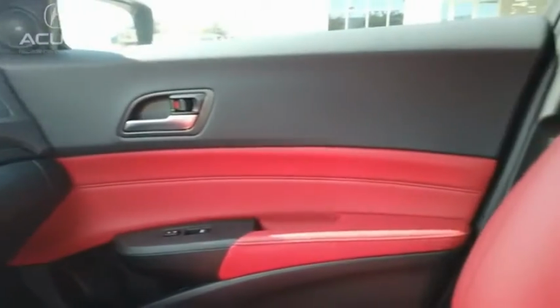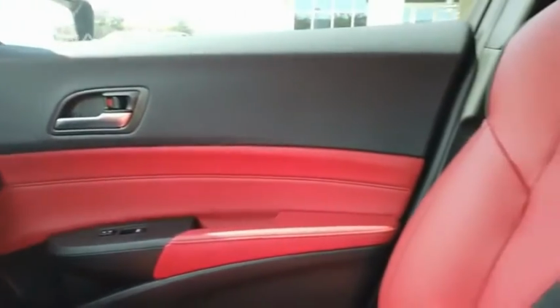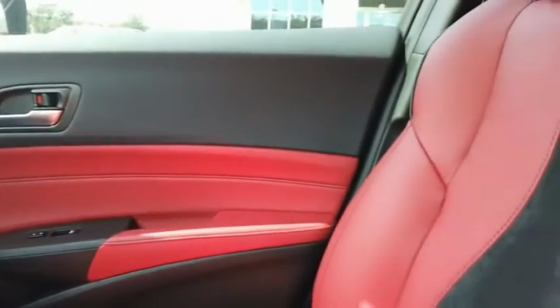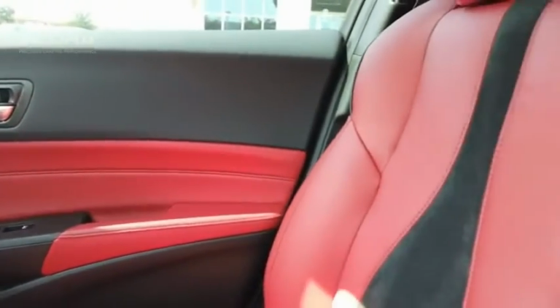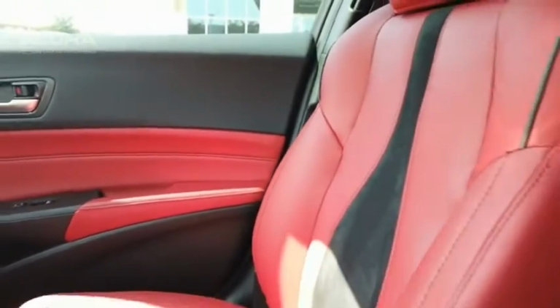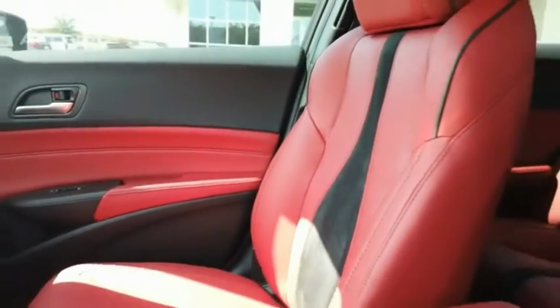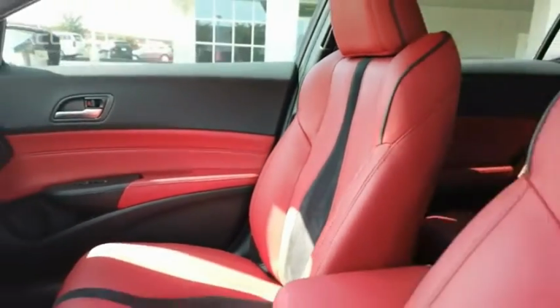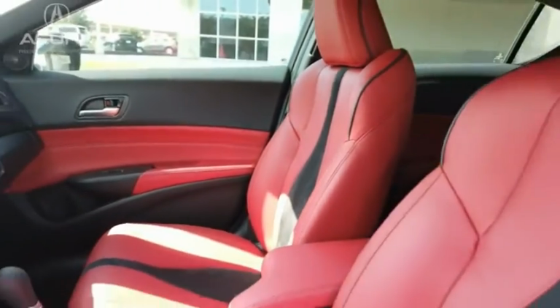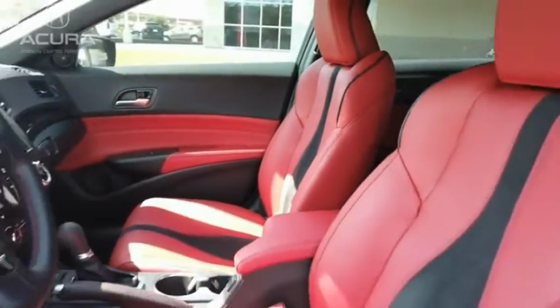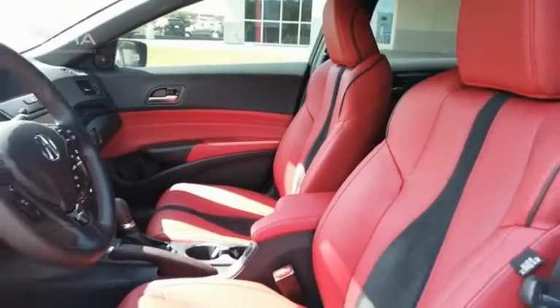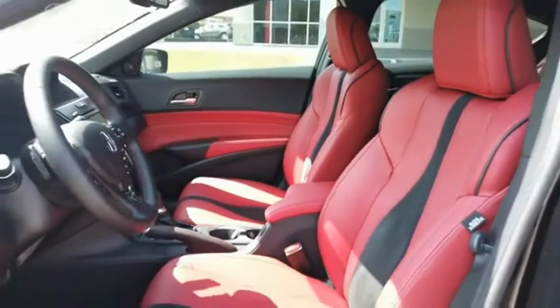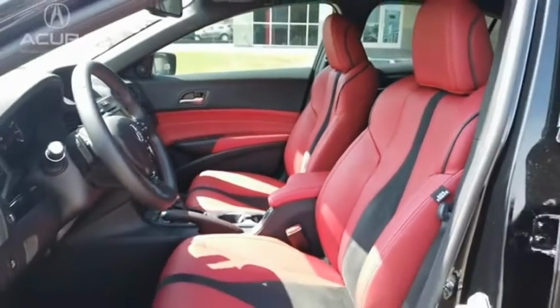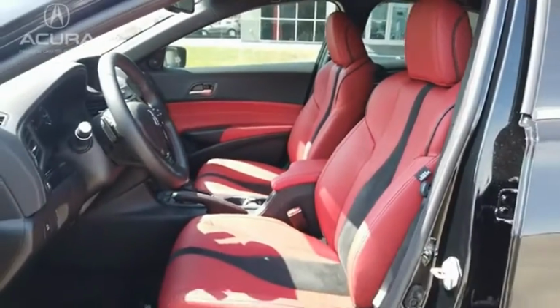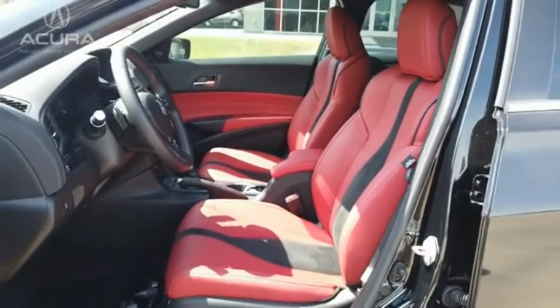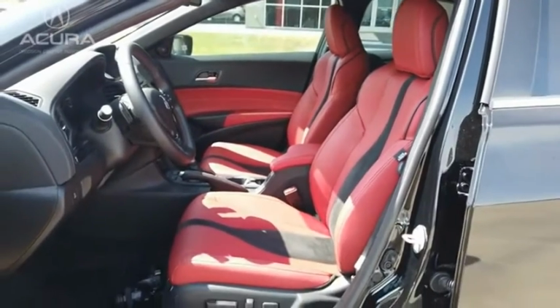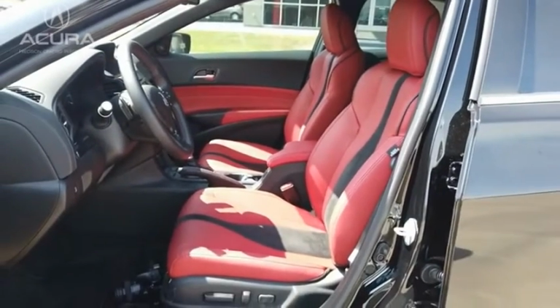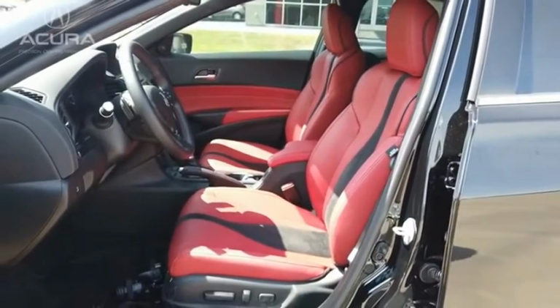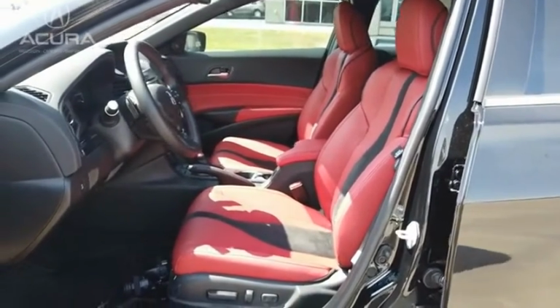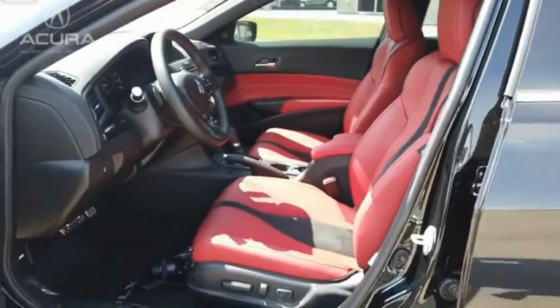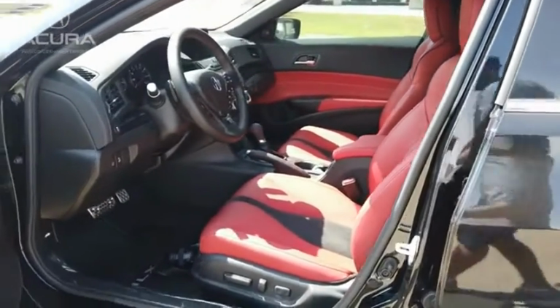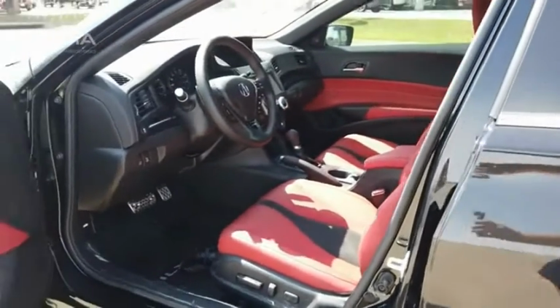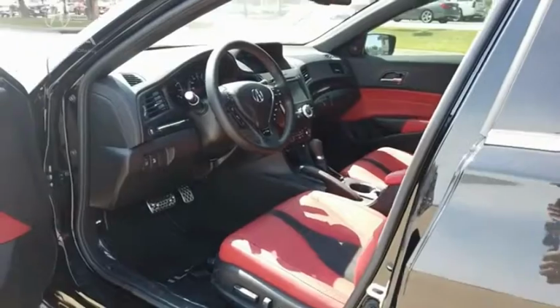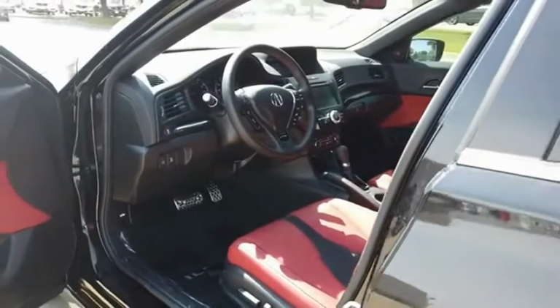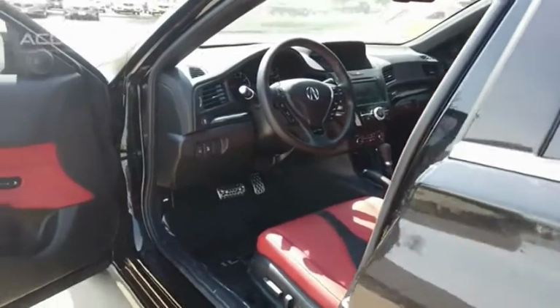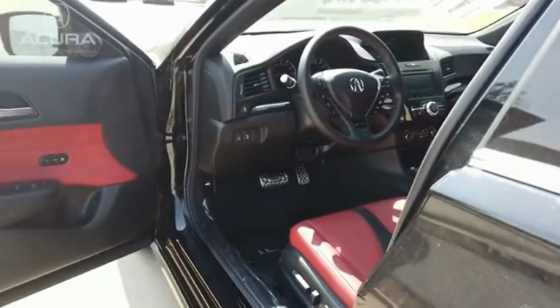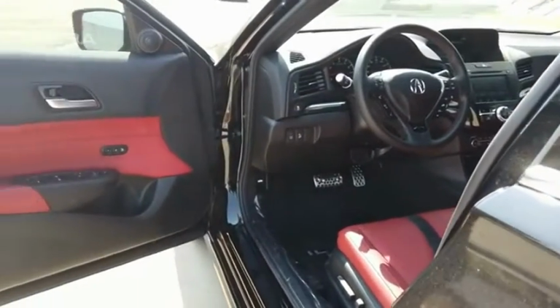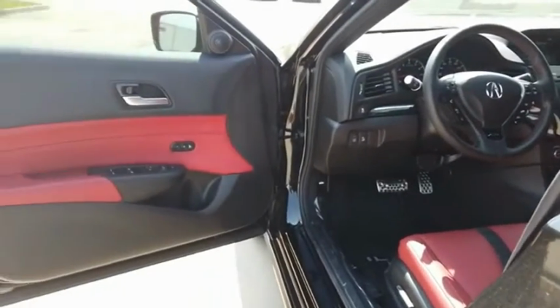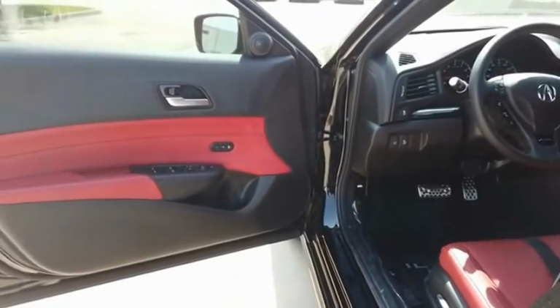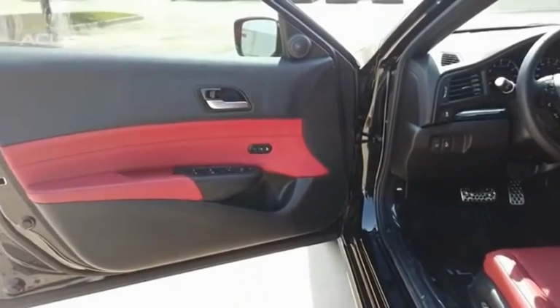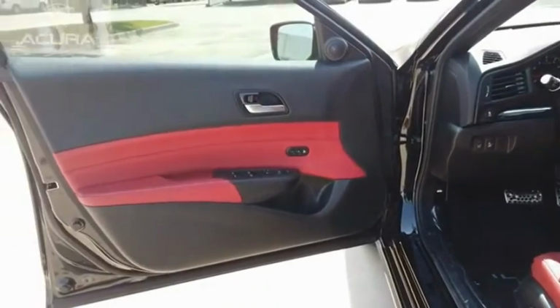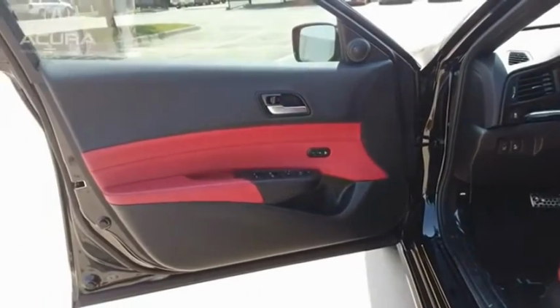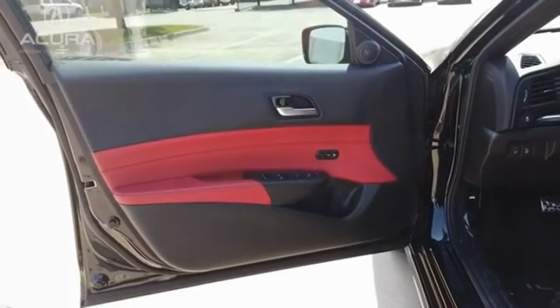If enjoying the drive is something important to you, then the ILX might be the one you are looking for. If affordable style and reliability are what you're looking for, this vehicle couldn't be more perfect. Drive it today.